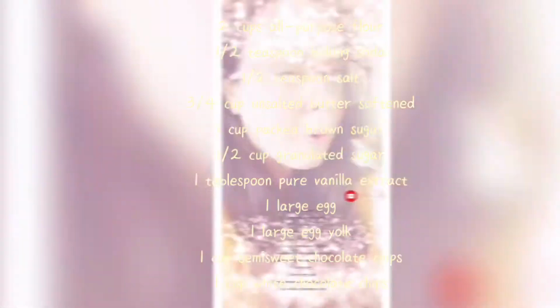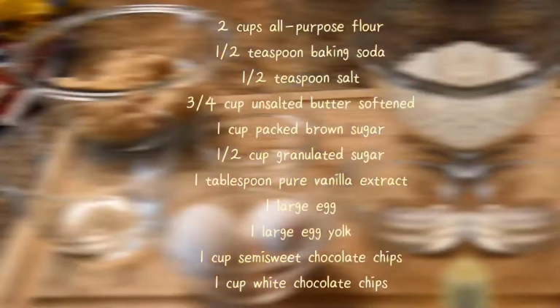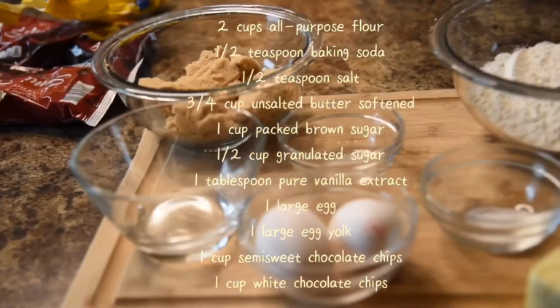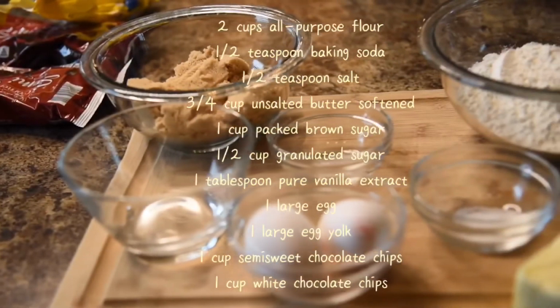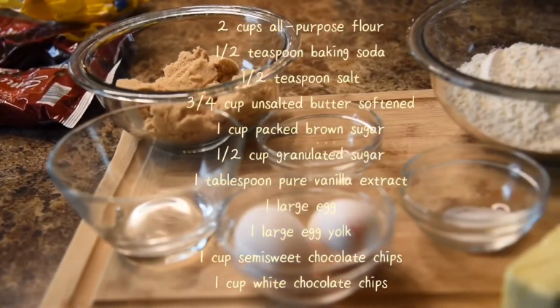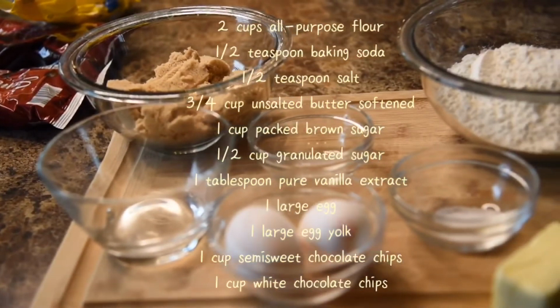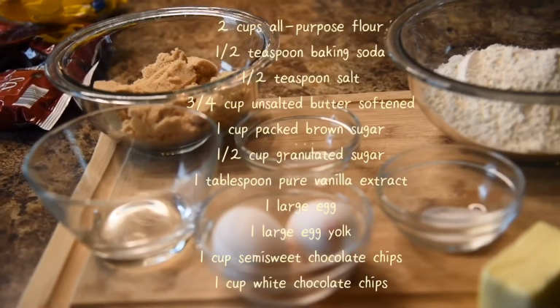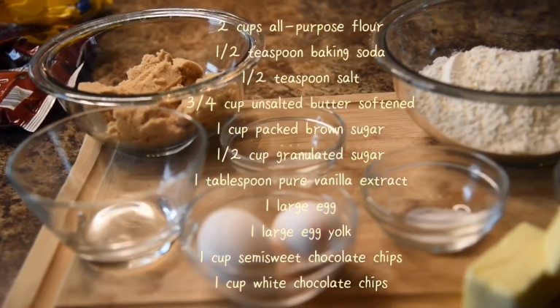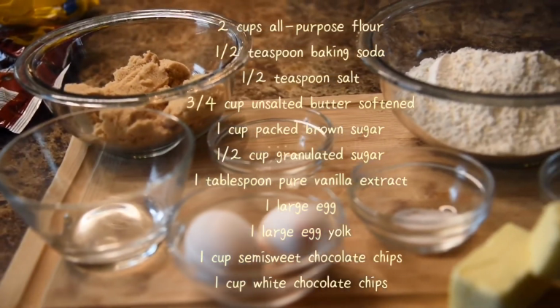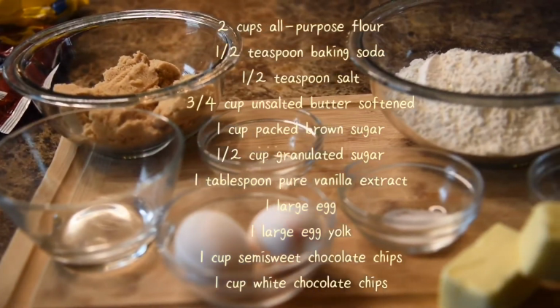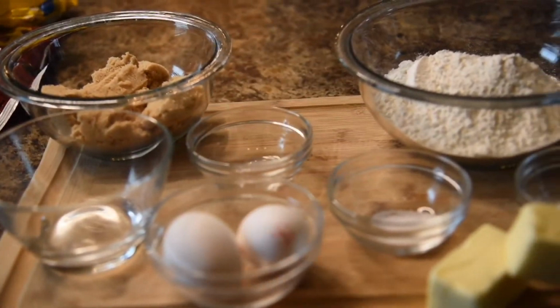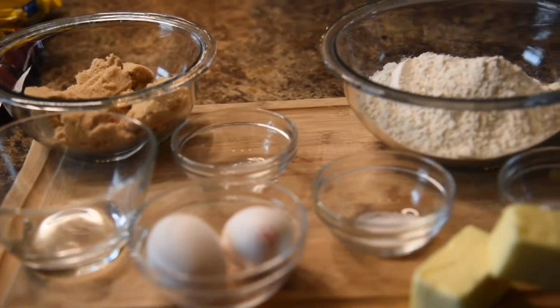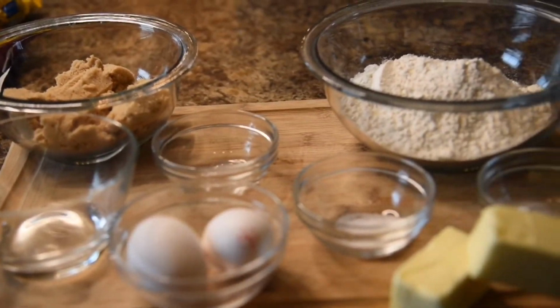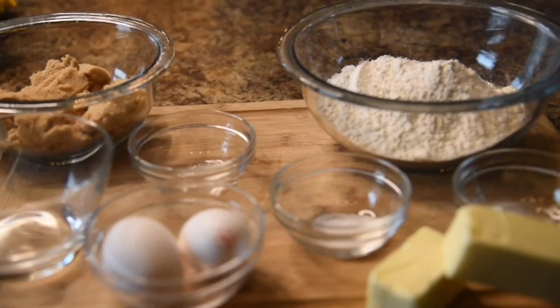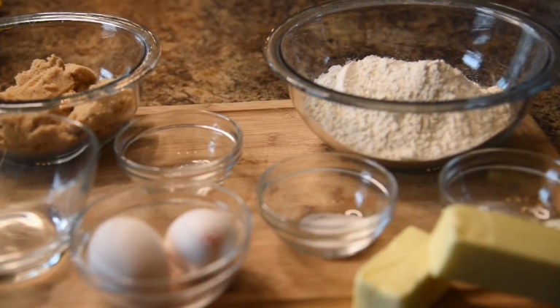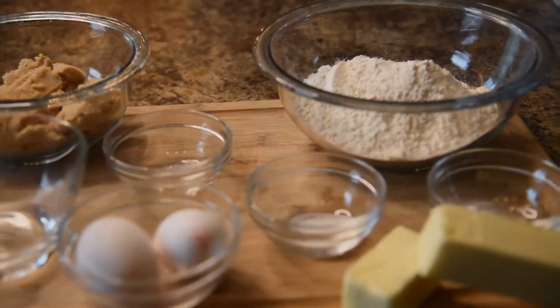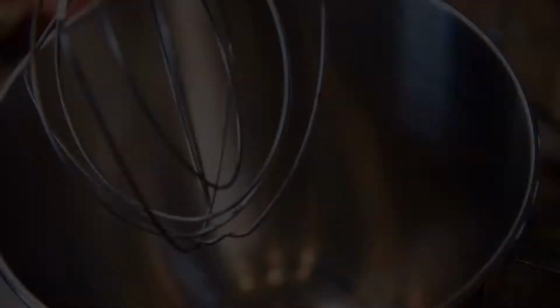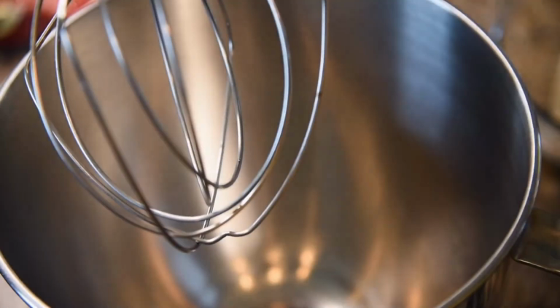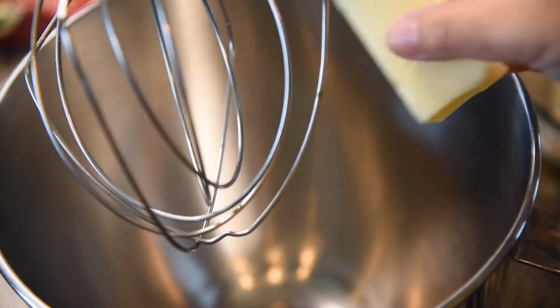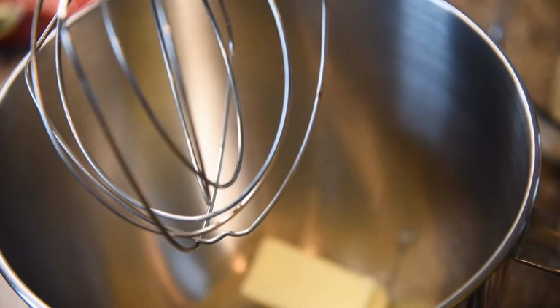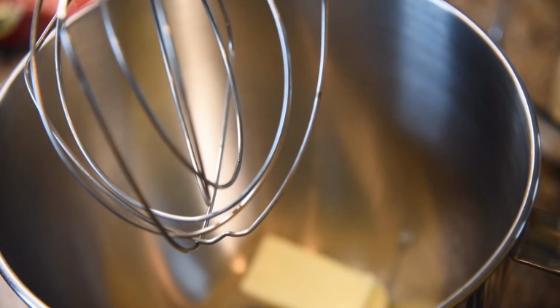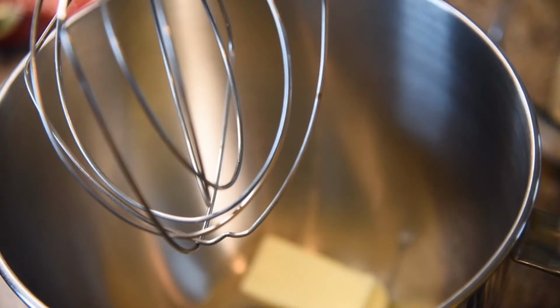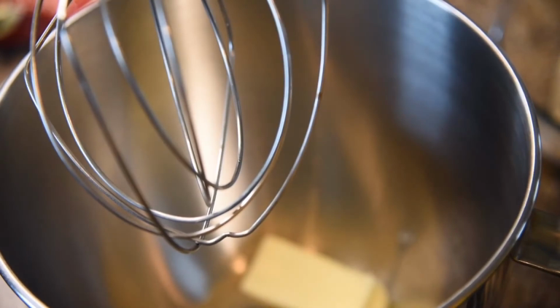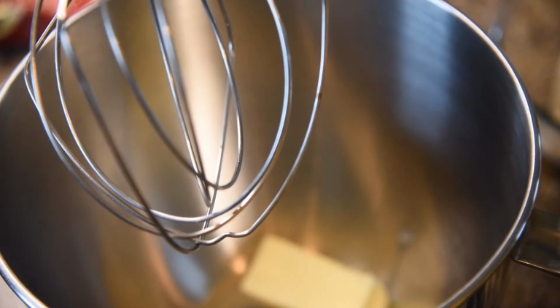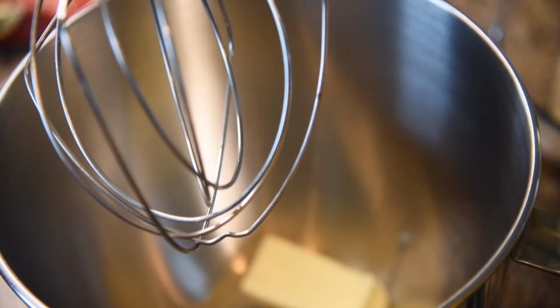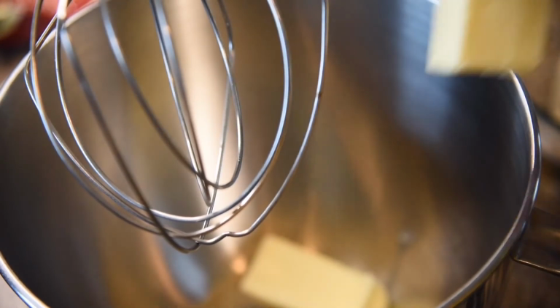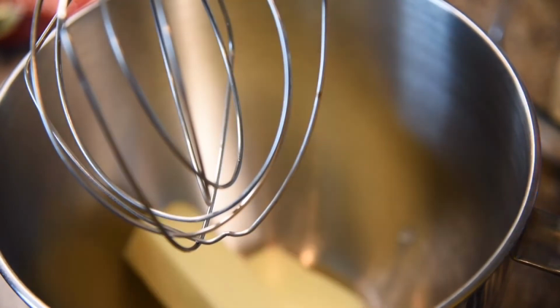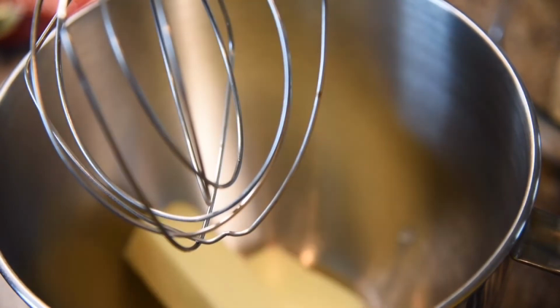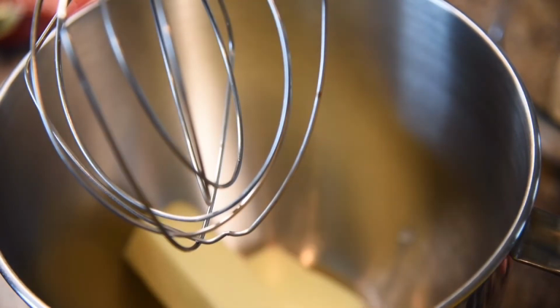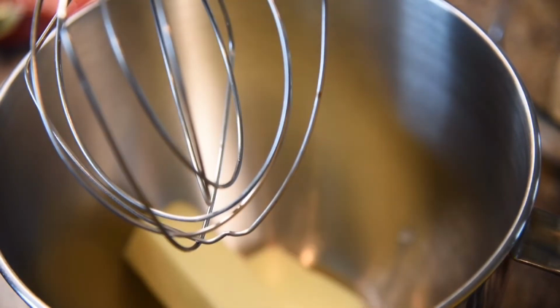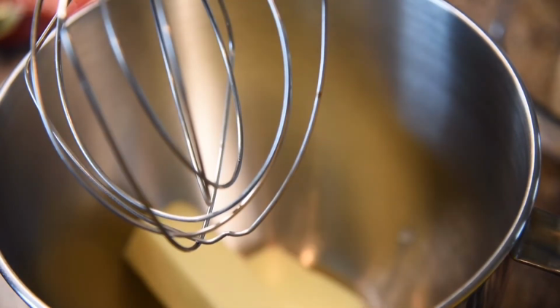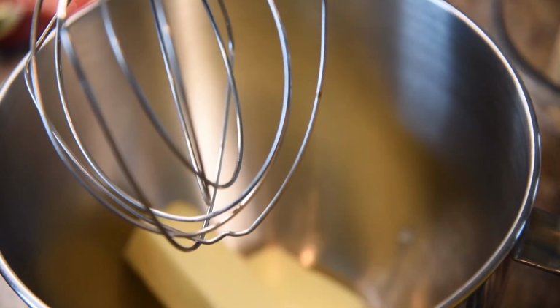Hi everyone! Today we're going to be making my almond infused chocolate chip, white chocolate chip cookies. I hope you enjoy this recipe.